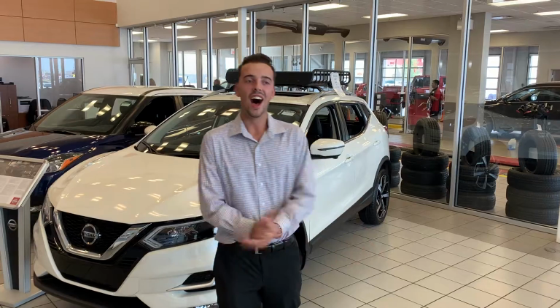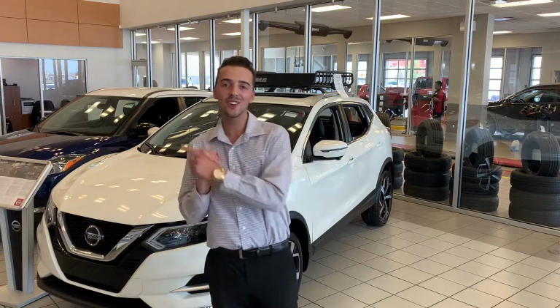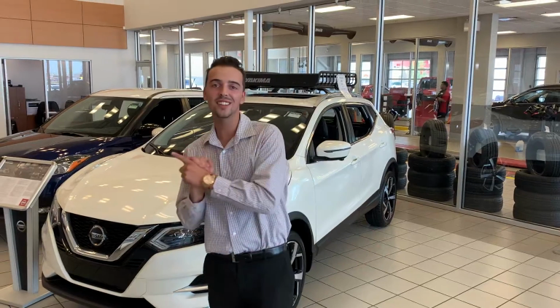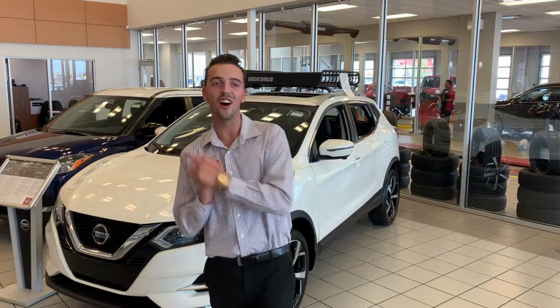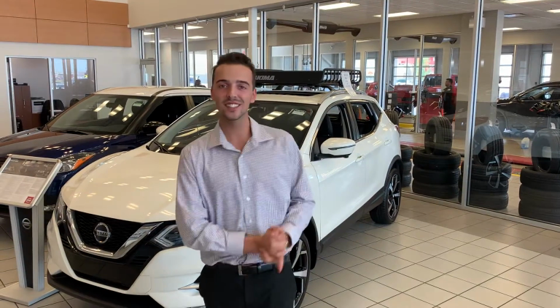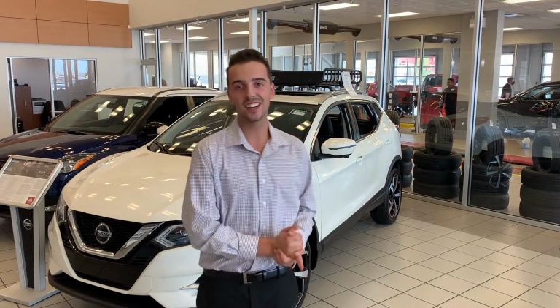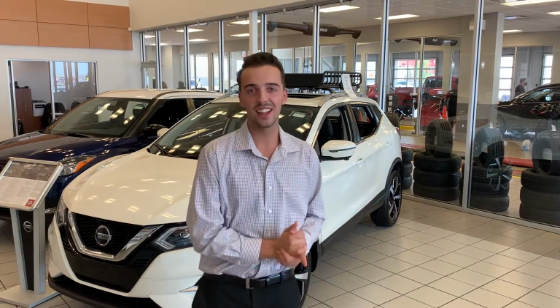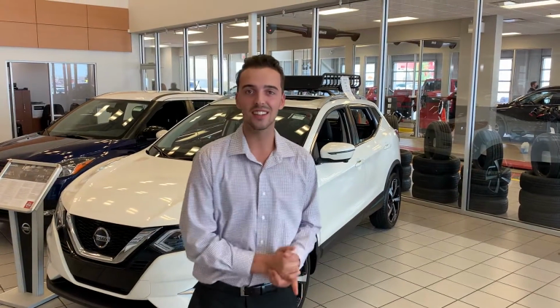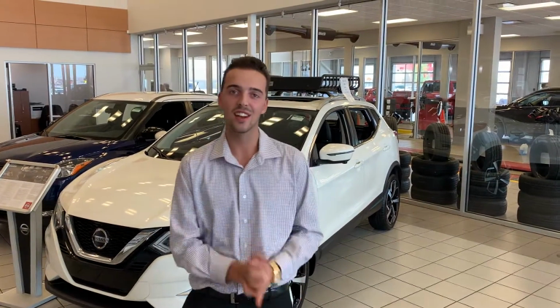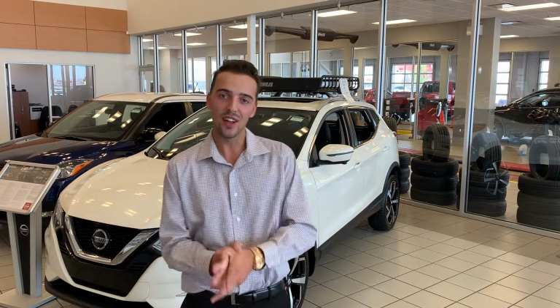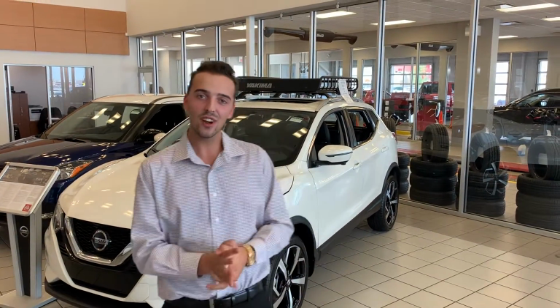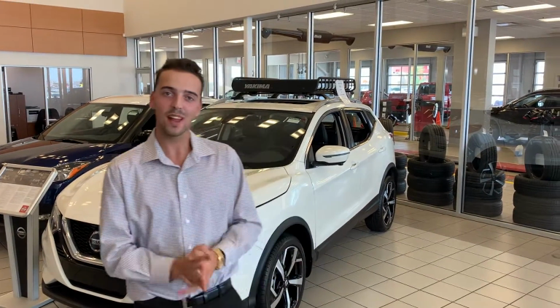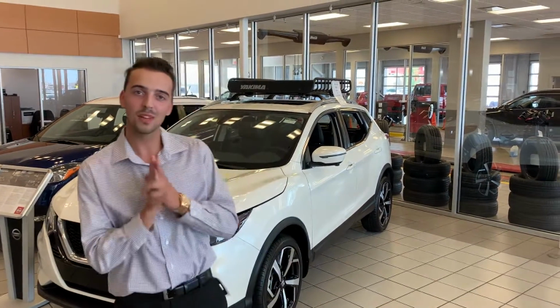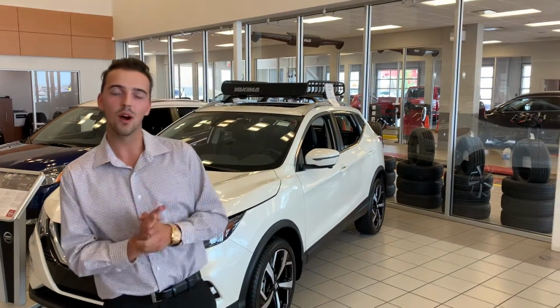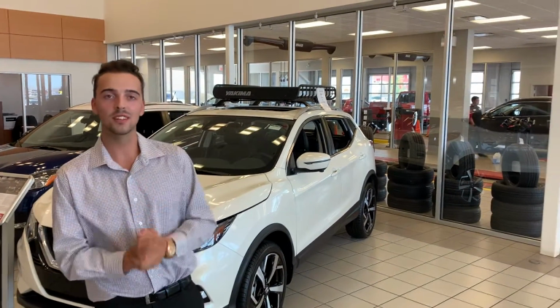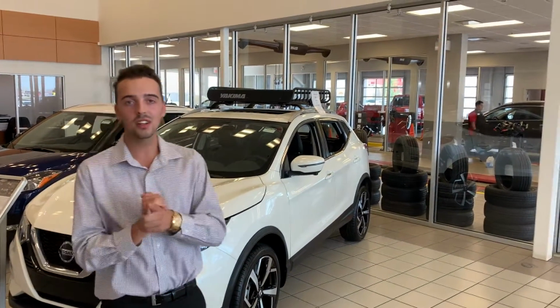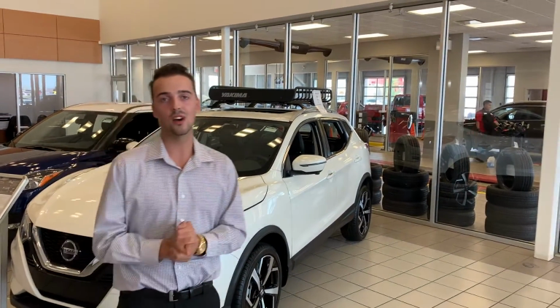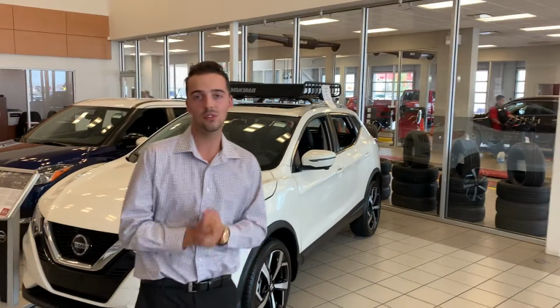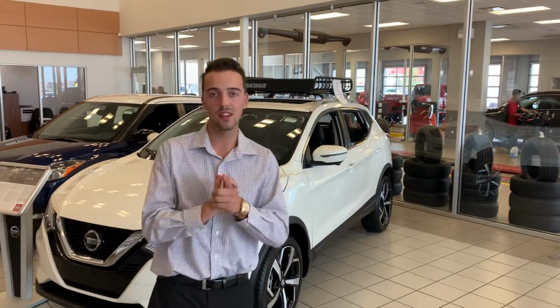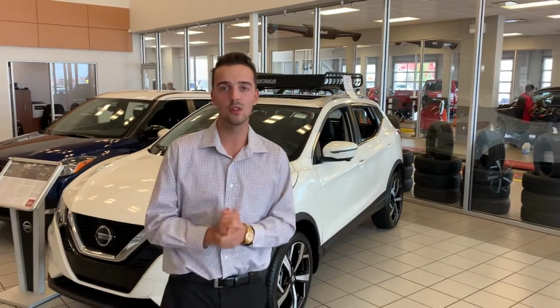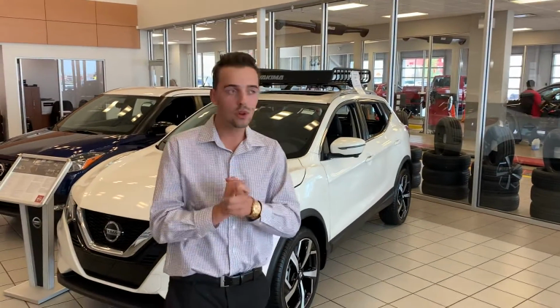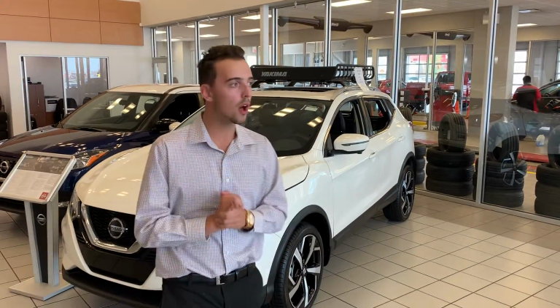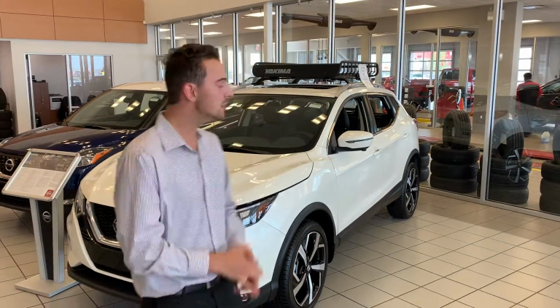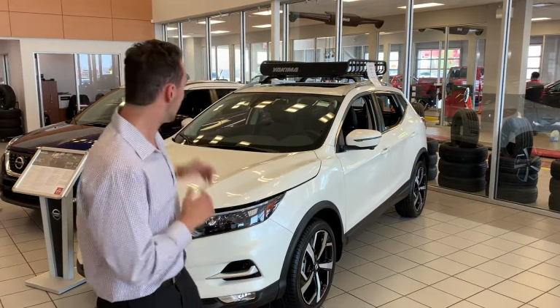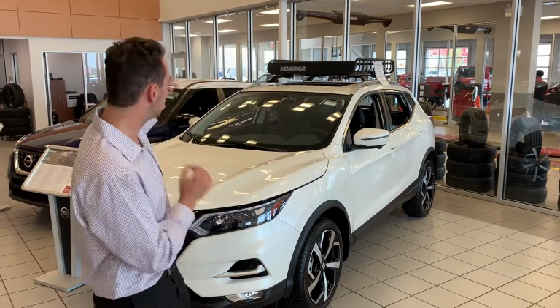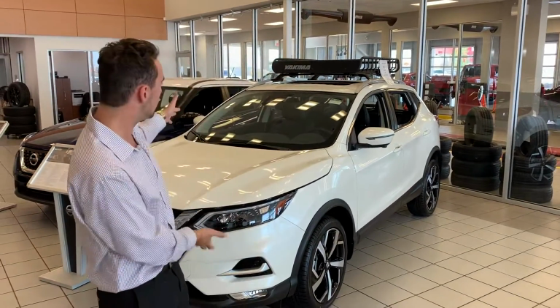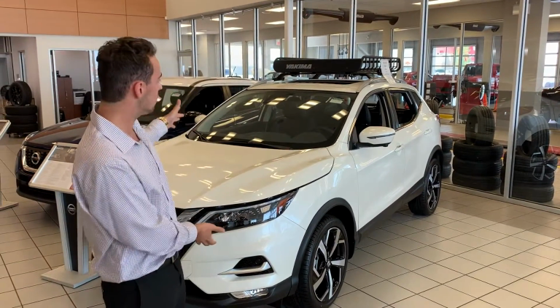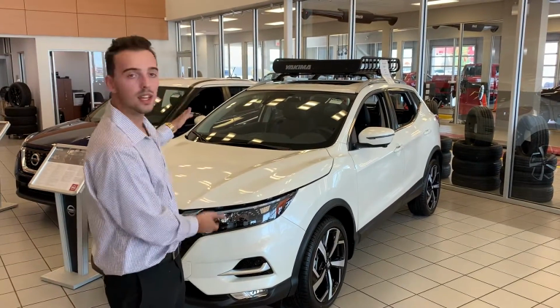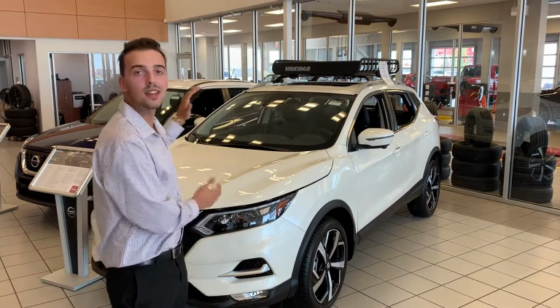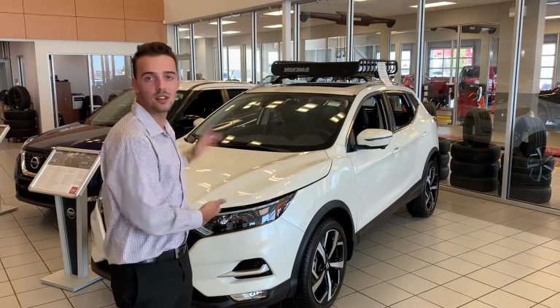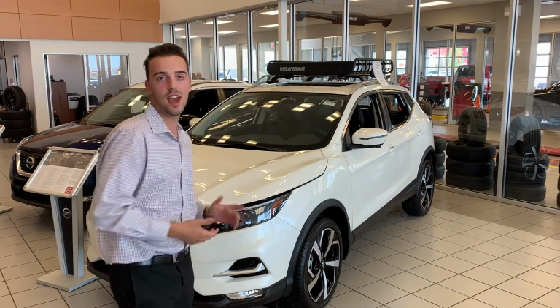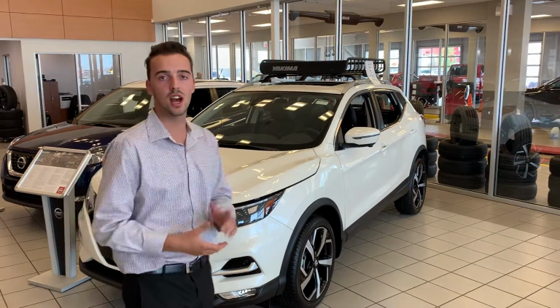Hello everybody, this is Austin here at LA Nissan. If you haven't gone back to me in a while, it's not going to stop me from sending you beautiful options like this 2020 Nissan Qashqai.